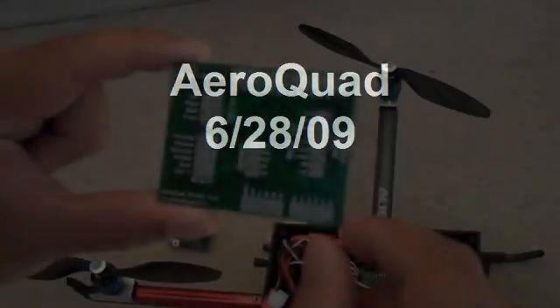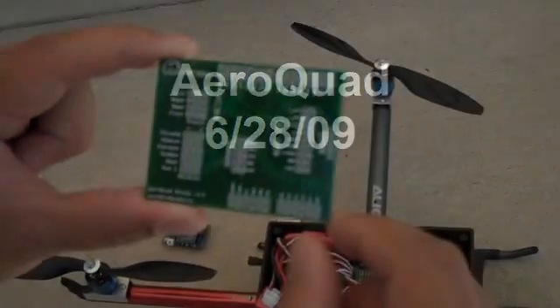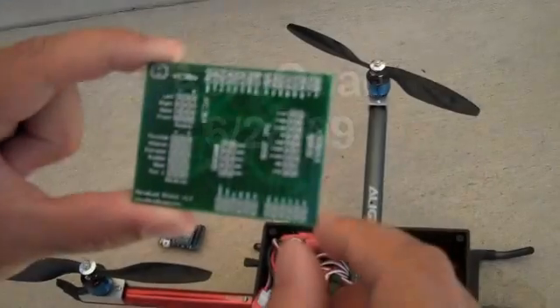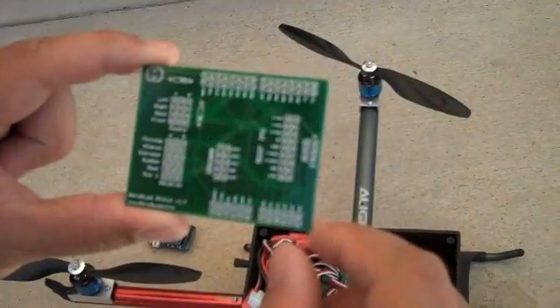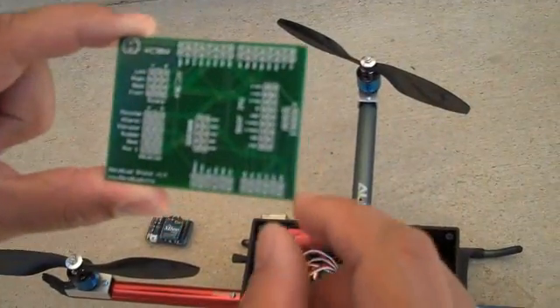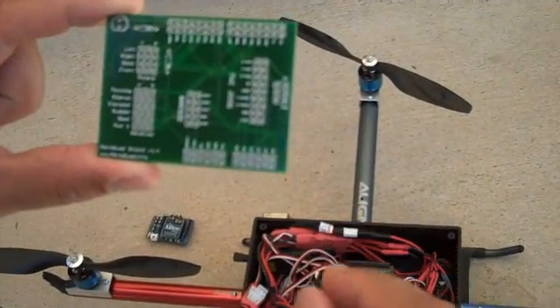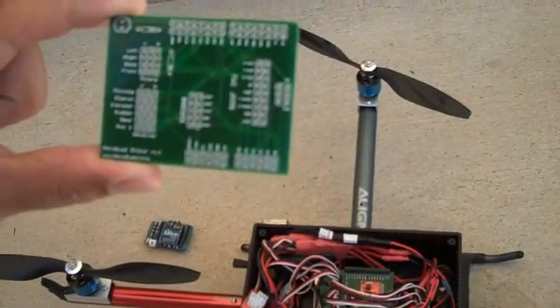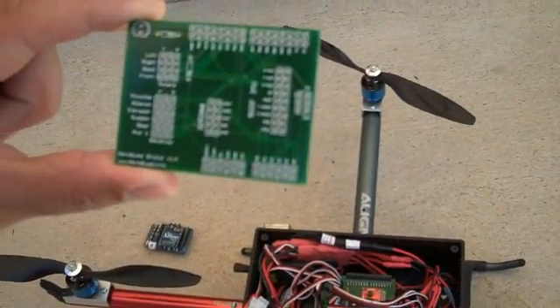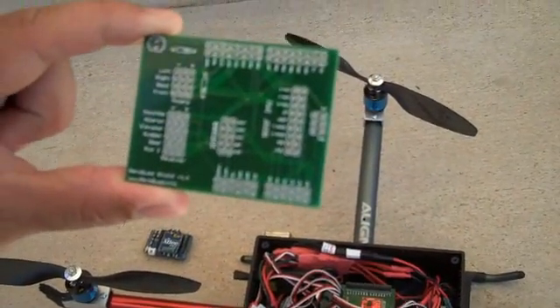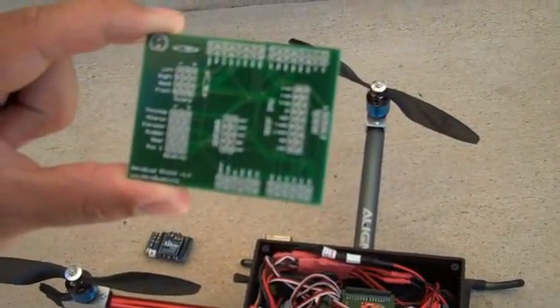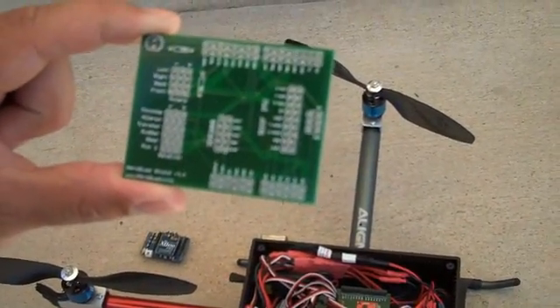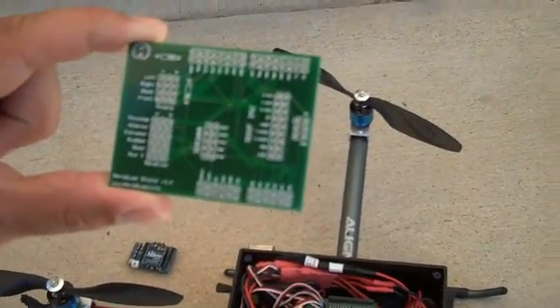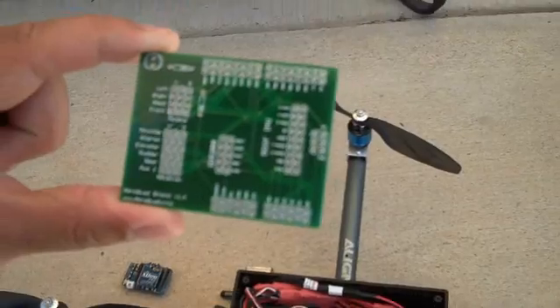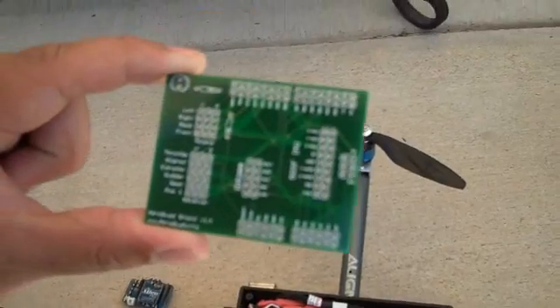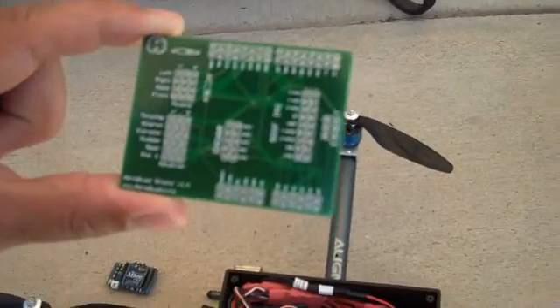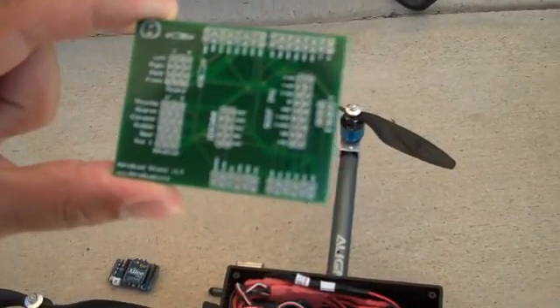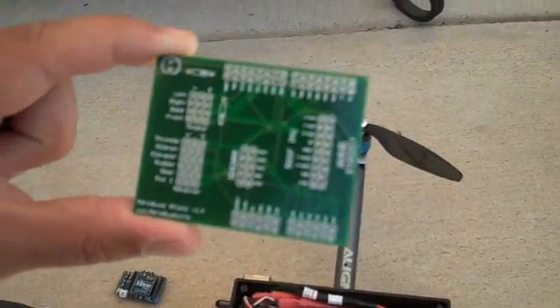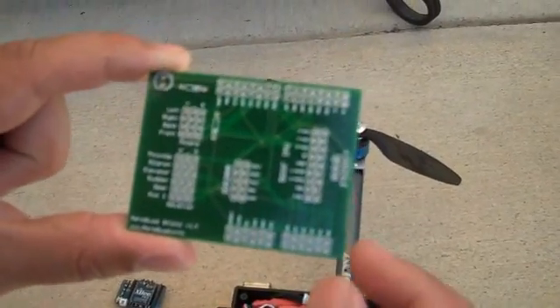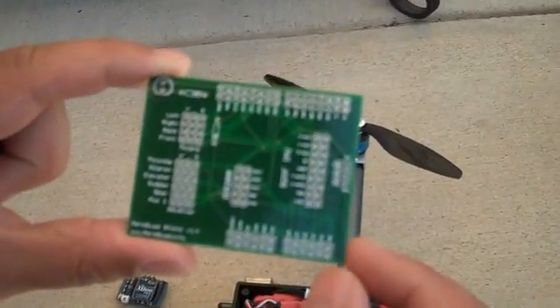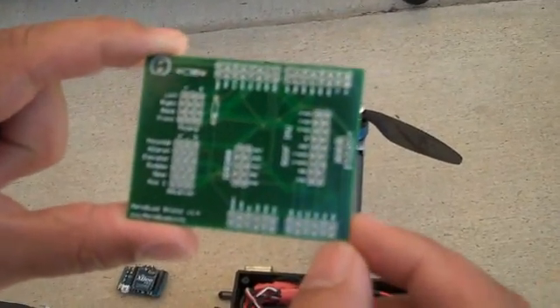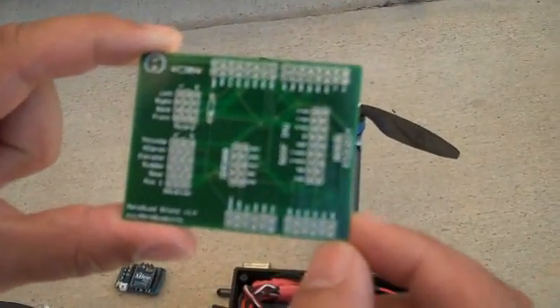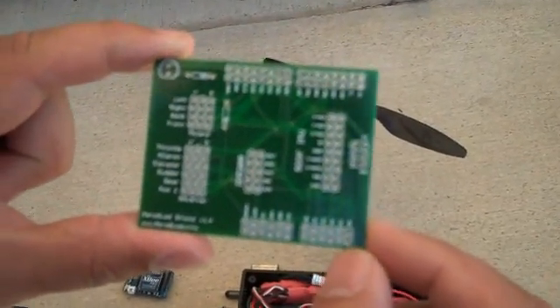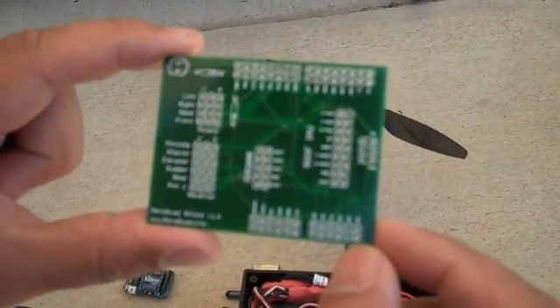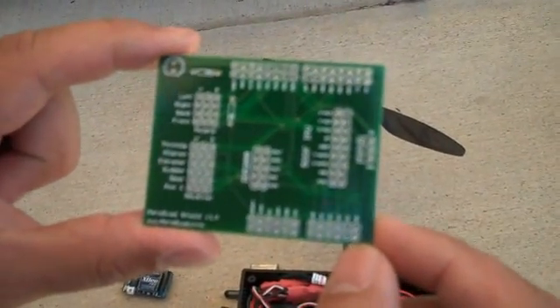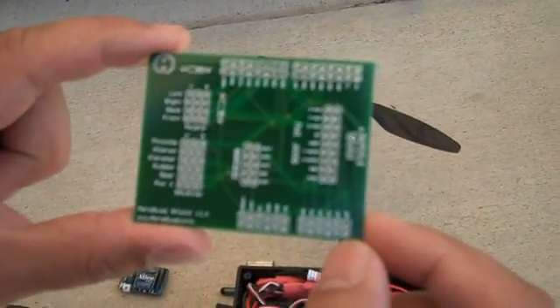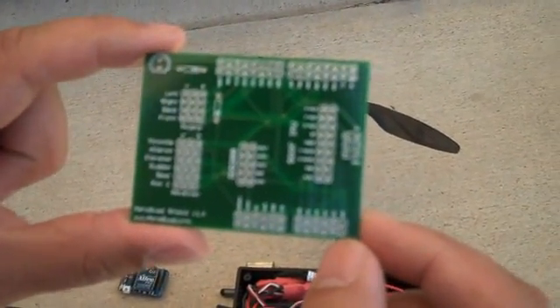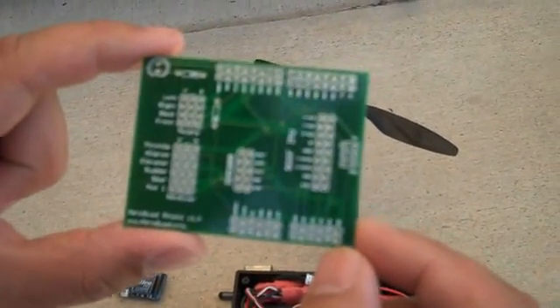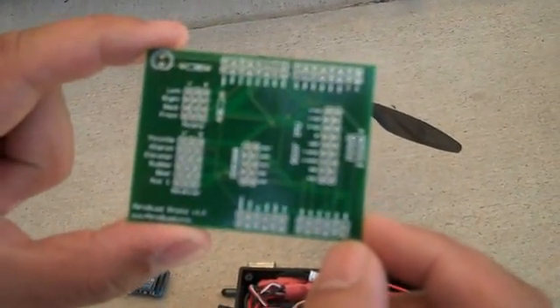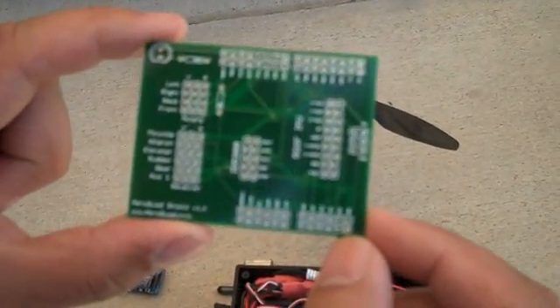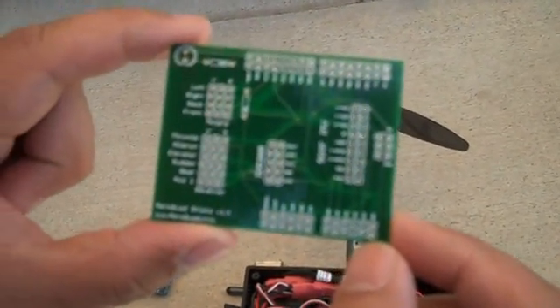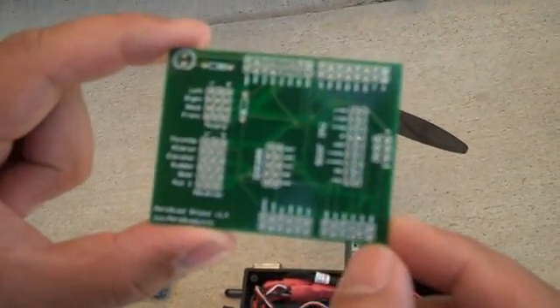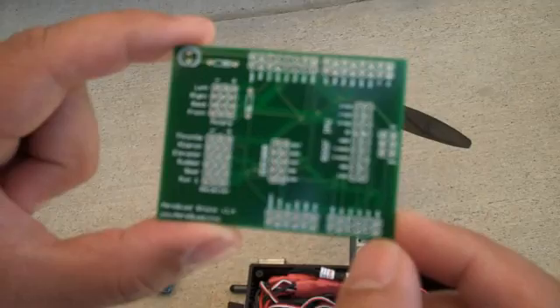Hi, I'd like to show you the latest version of the AeroQuad that's flying. First off, I'd like to show you a PCB board that I made — an AeroQuad shield.